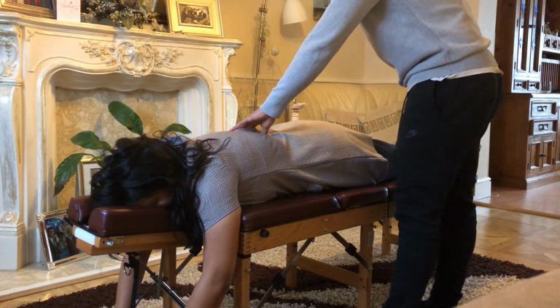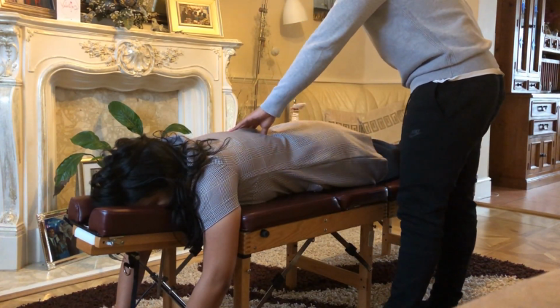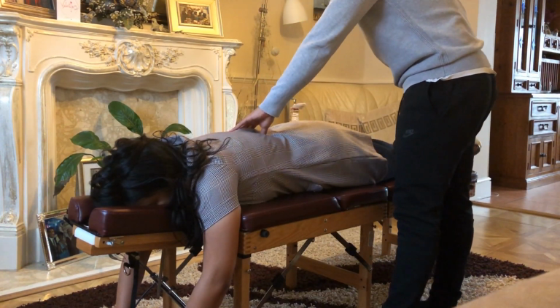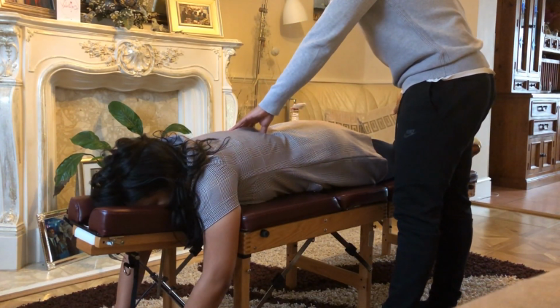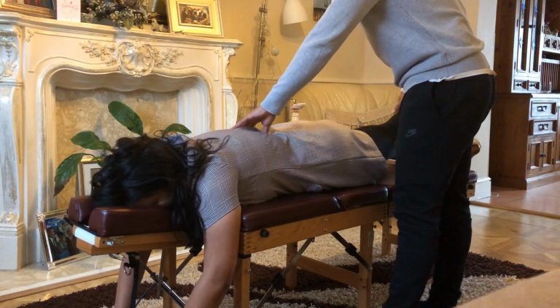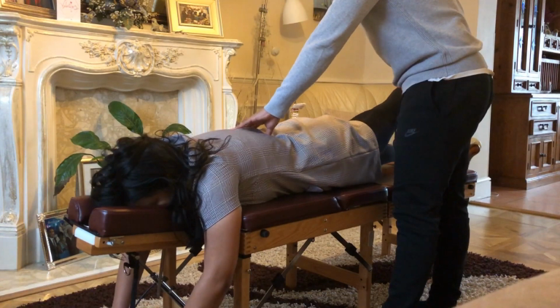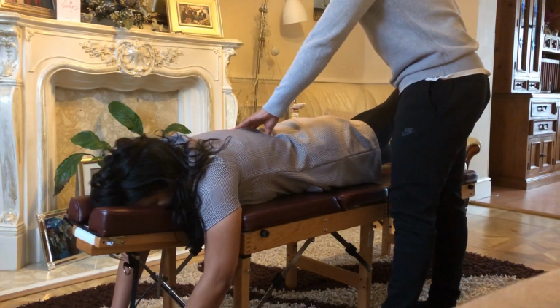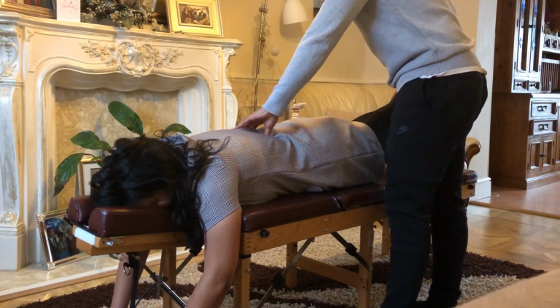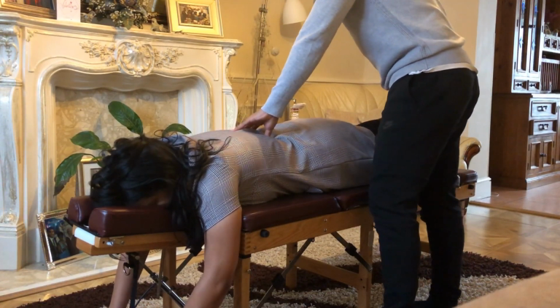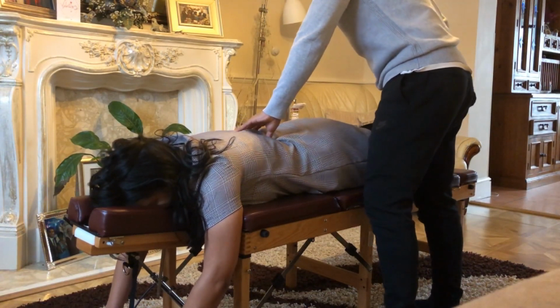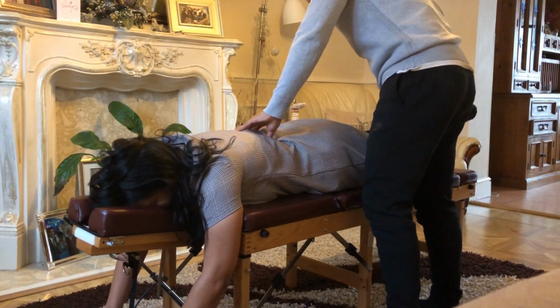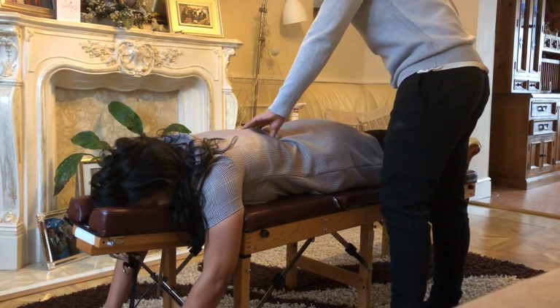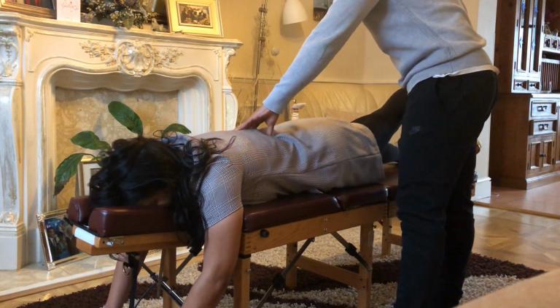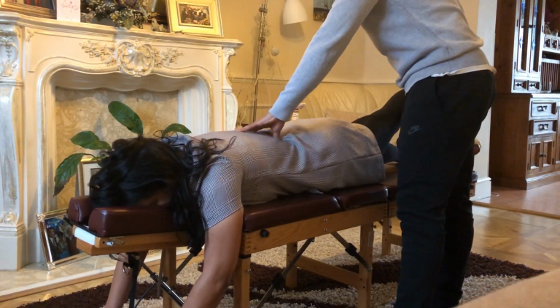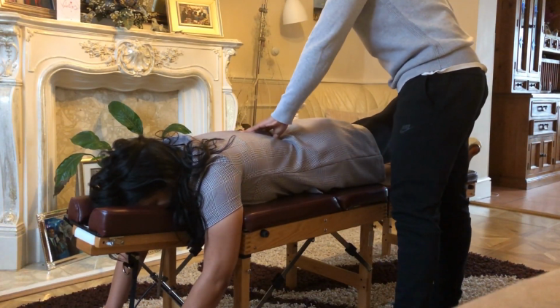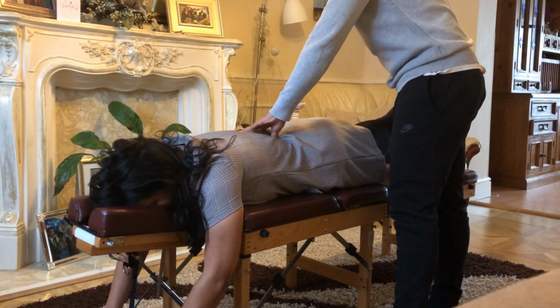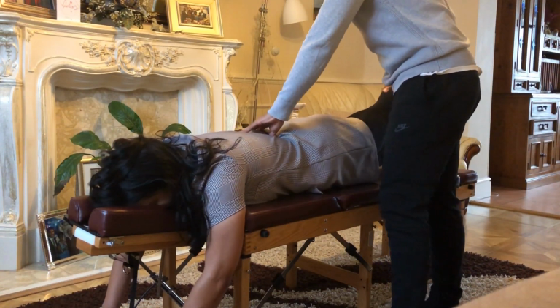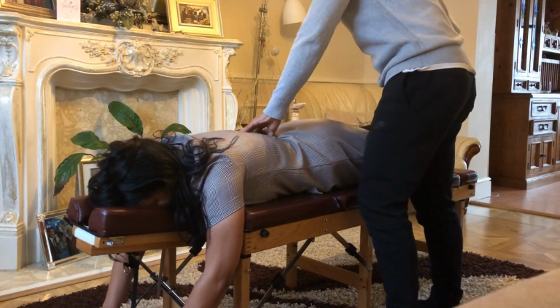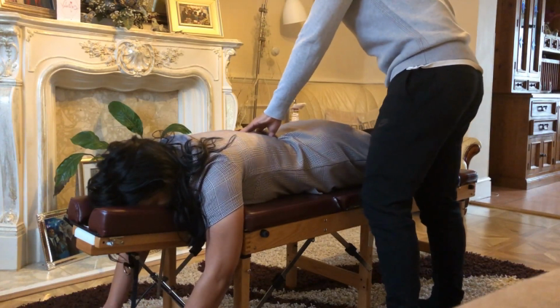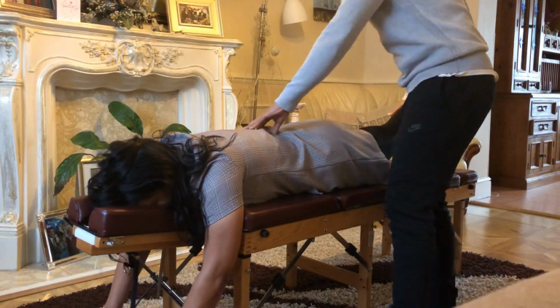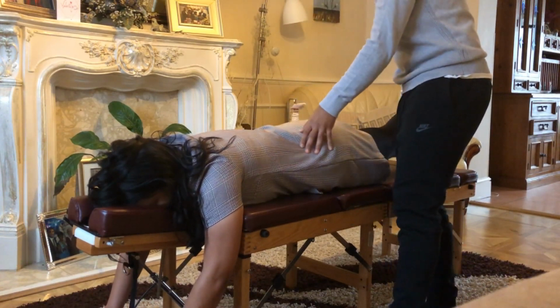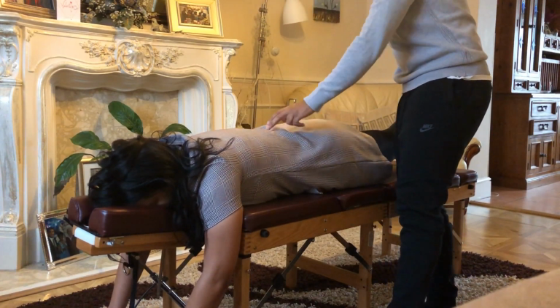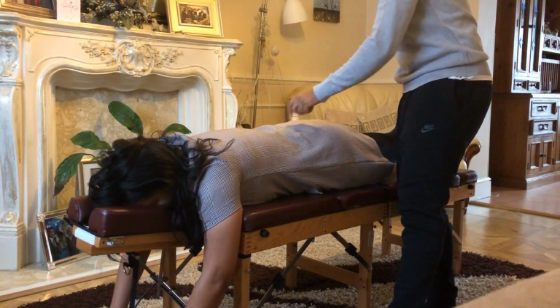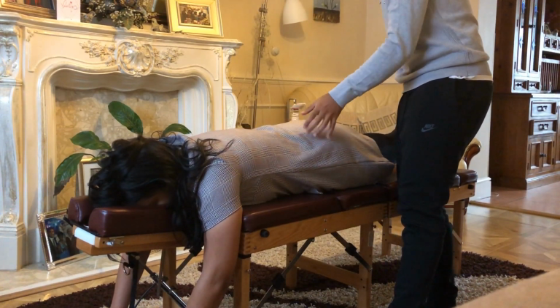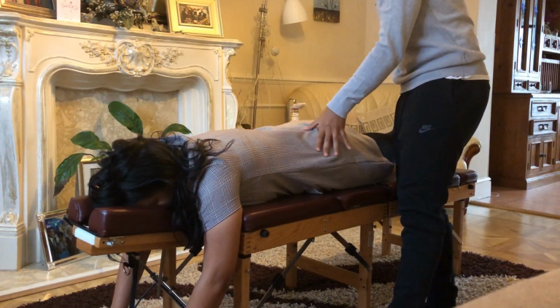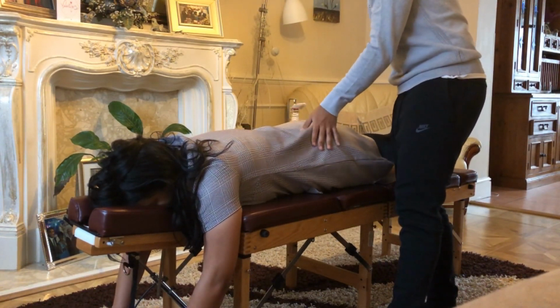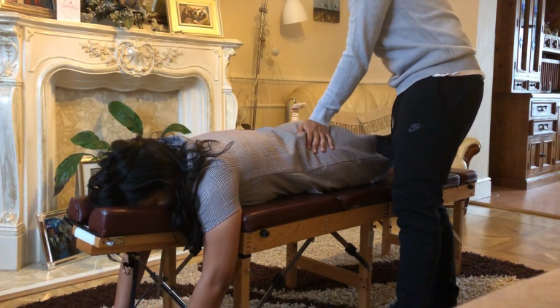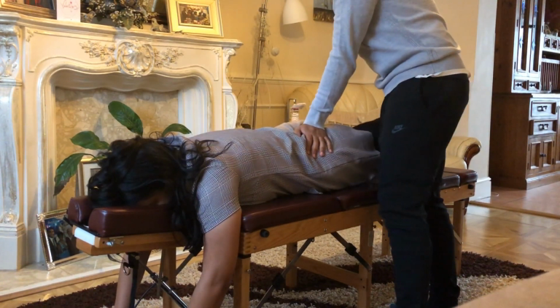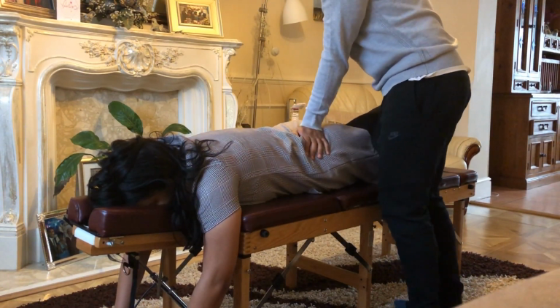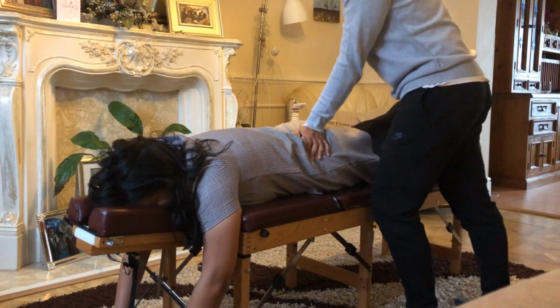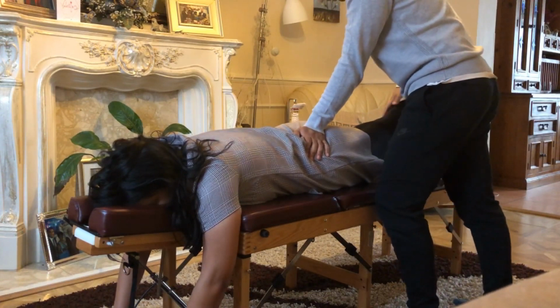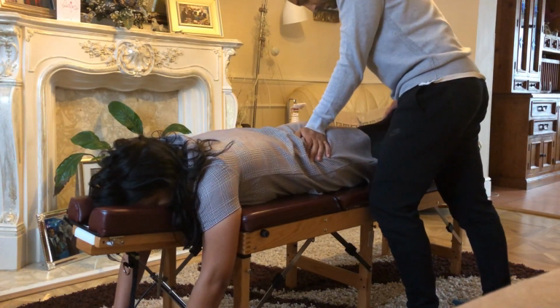Left leg up again. Hold it there. Push up. And again. Is it tender, or just the leg? It's tender. Hold this leg here. Push up.